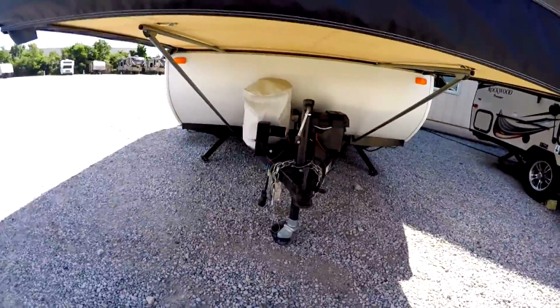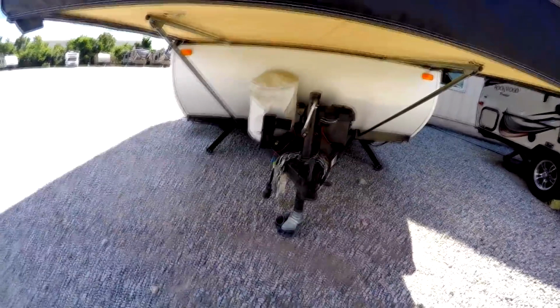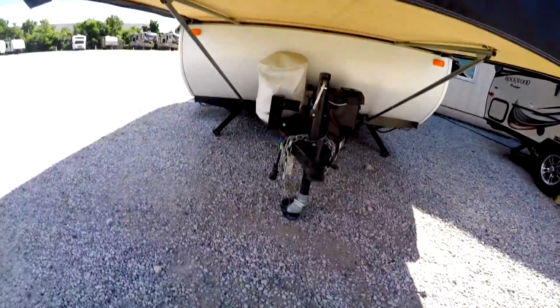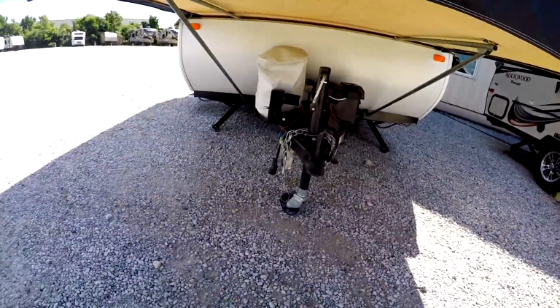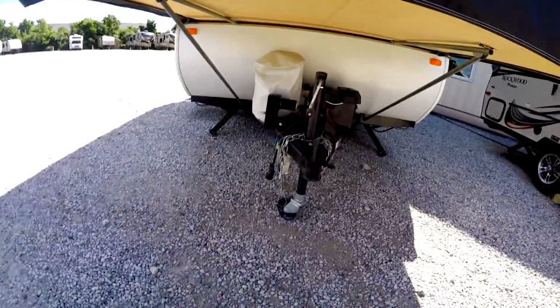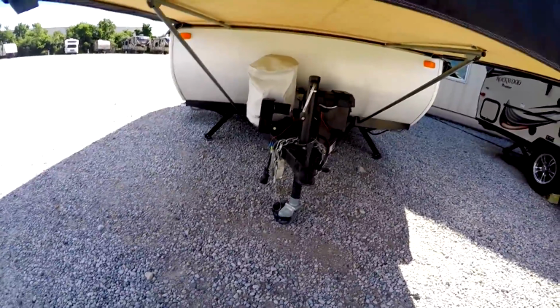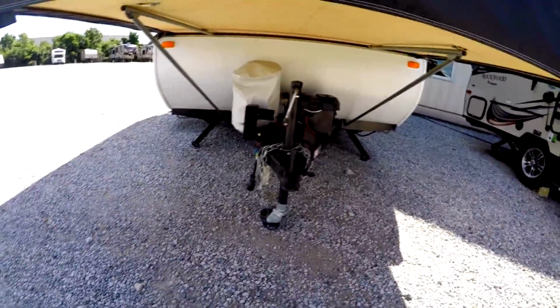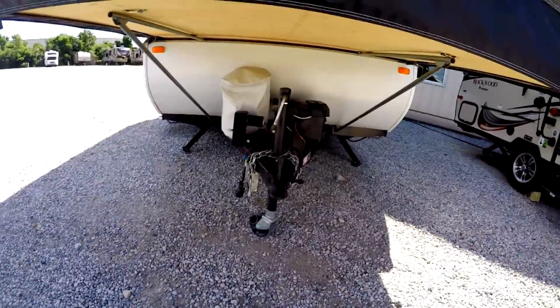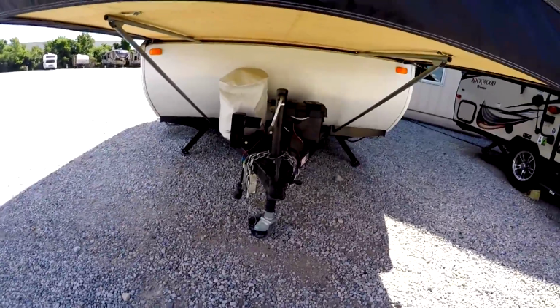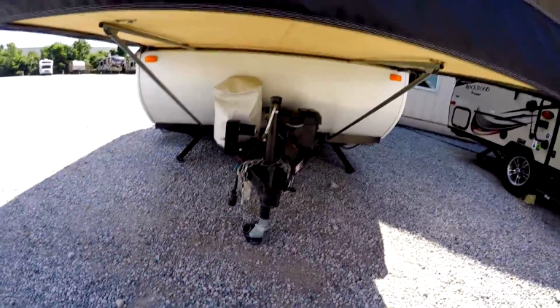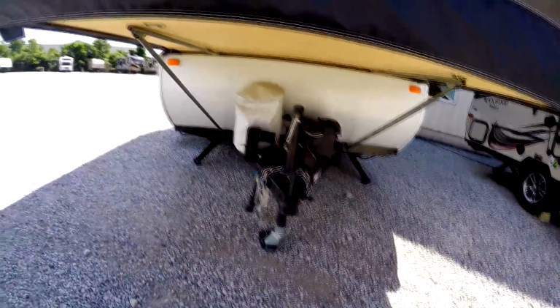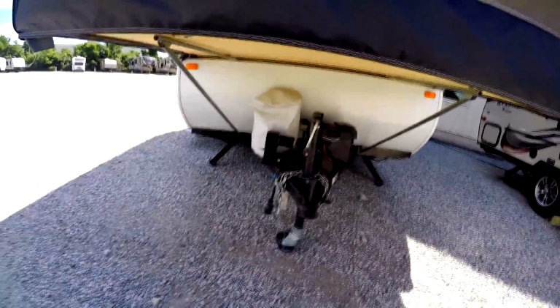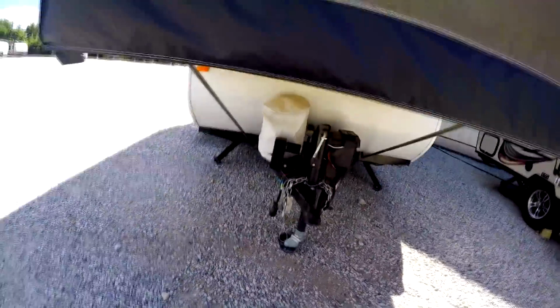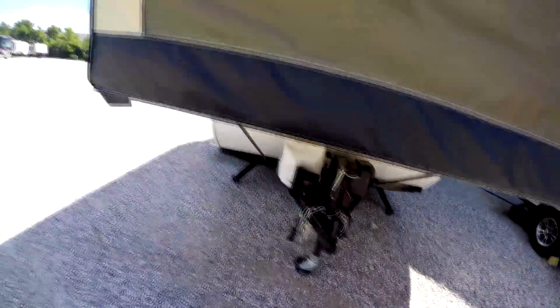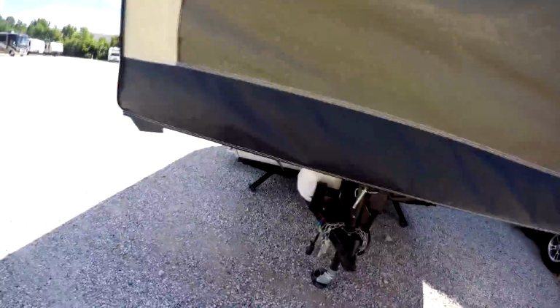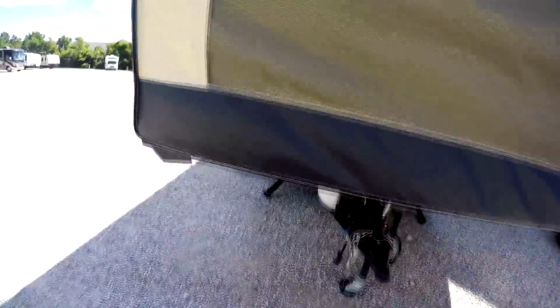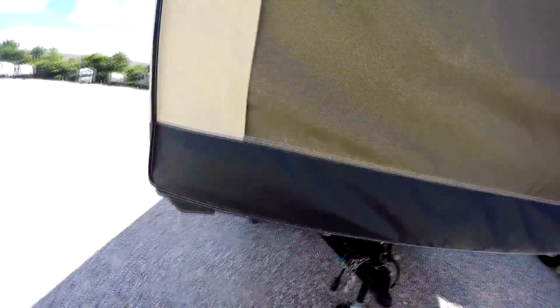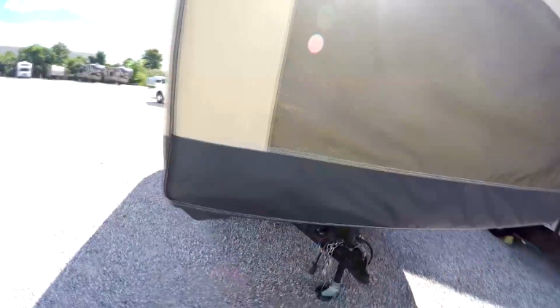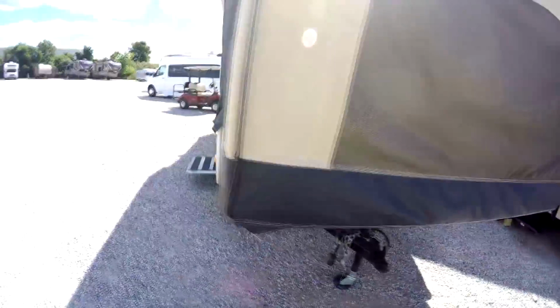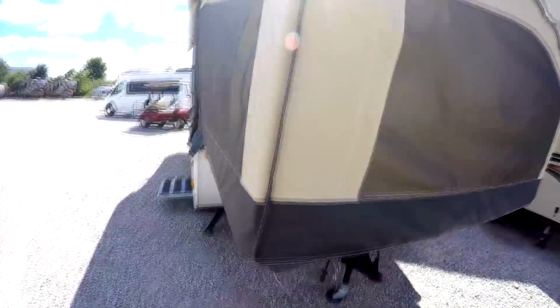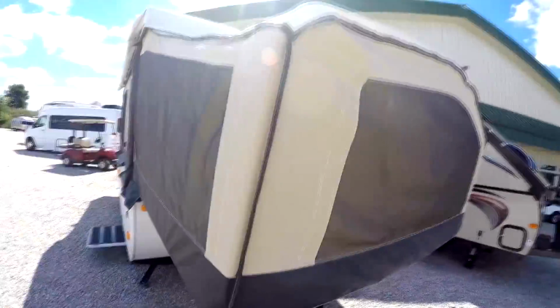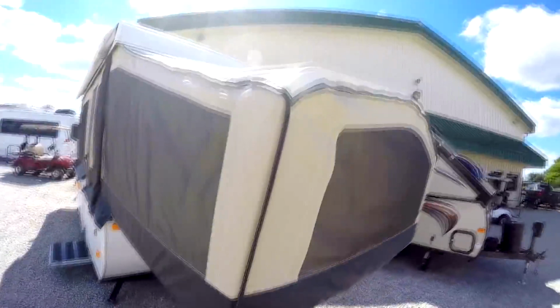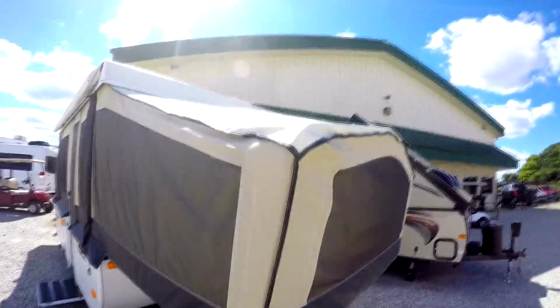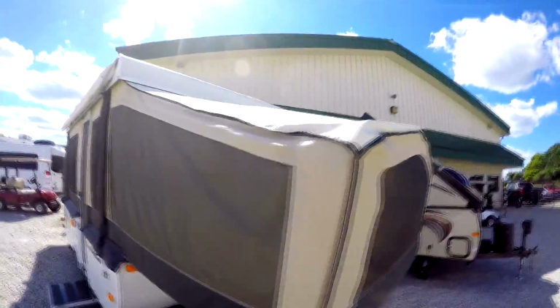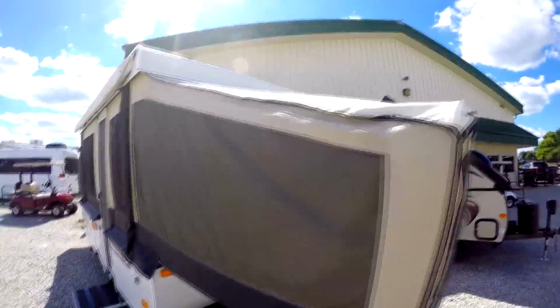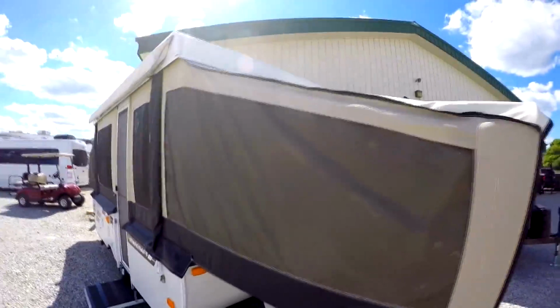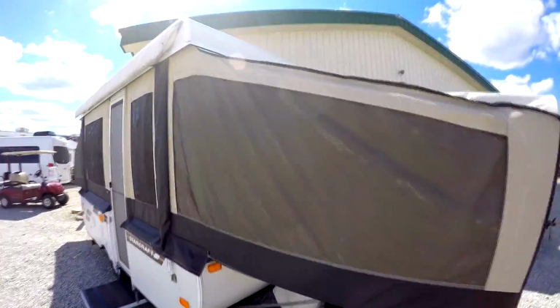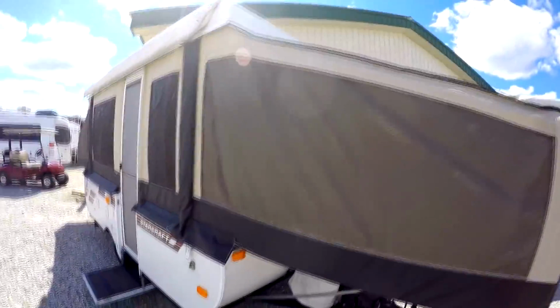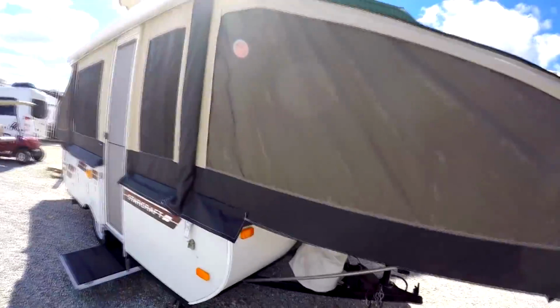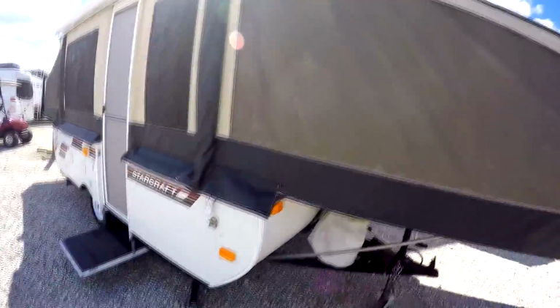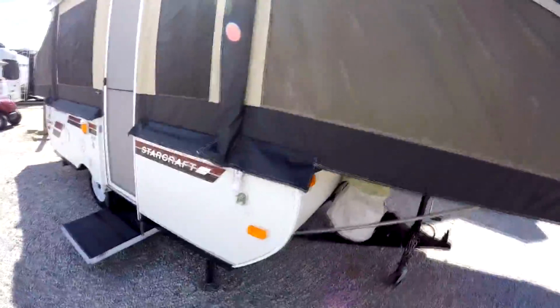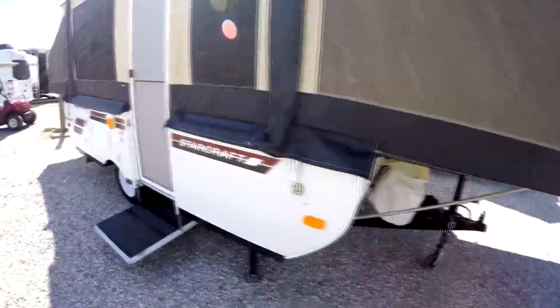You do need seven pins on this, and it will need brakes. It has a battery and LP. The canvas — everything on it is just like new. This is just a beautiful, beautiful little StarCraft.